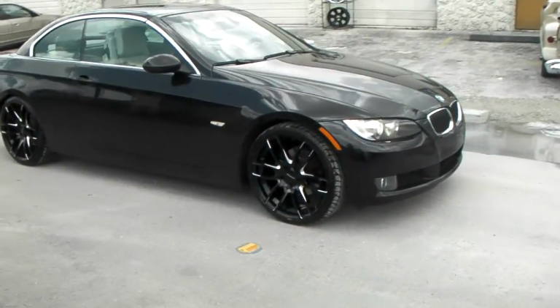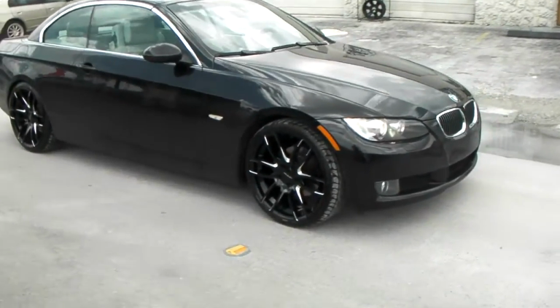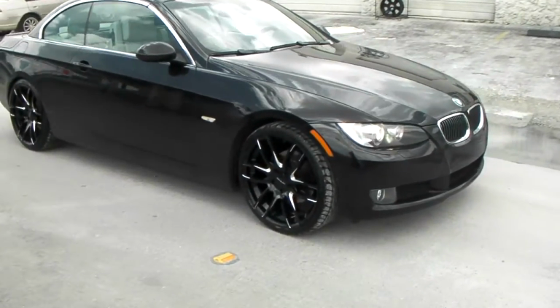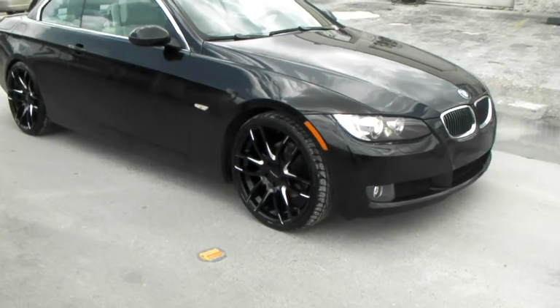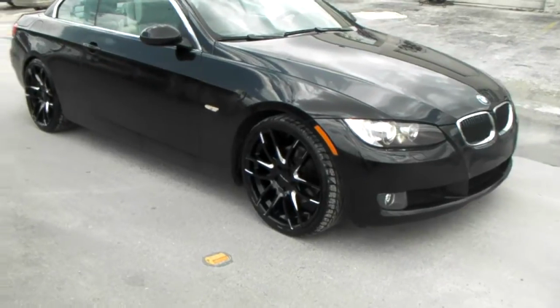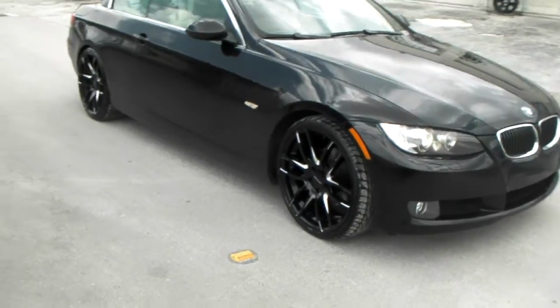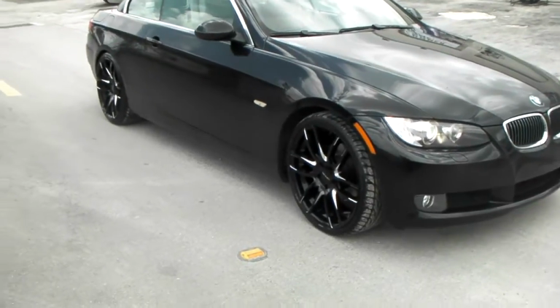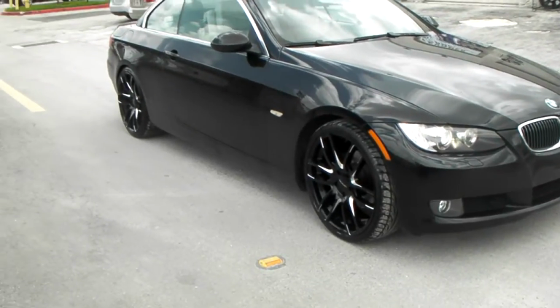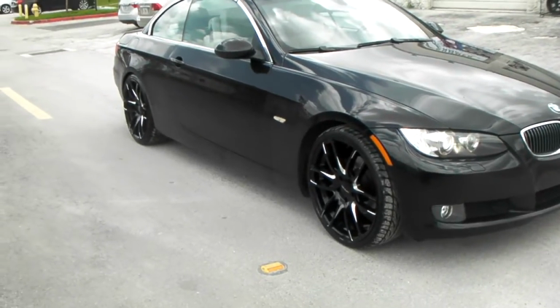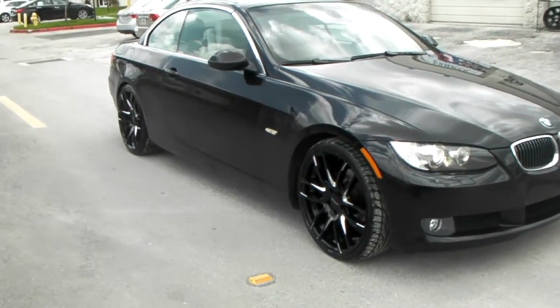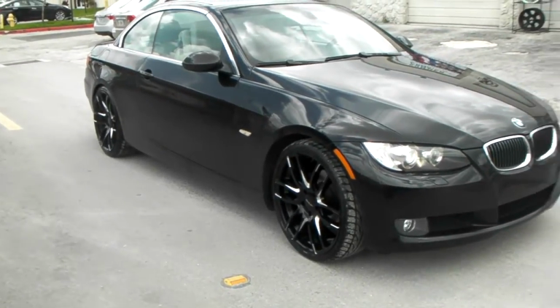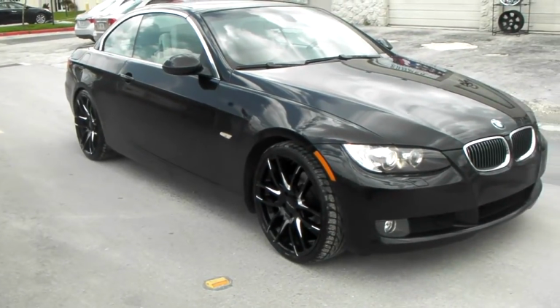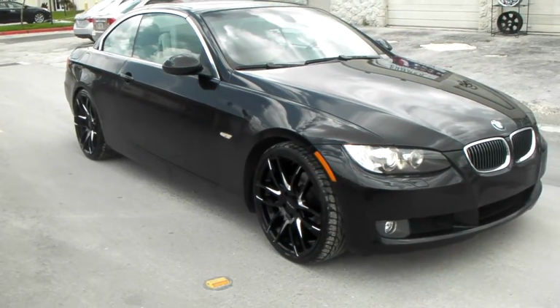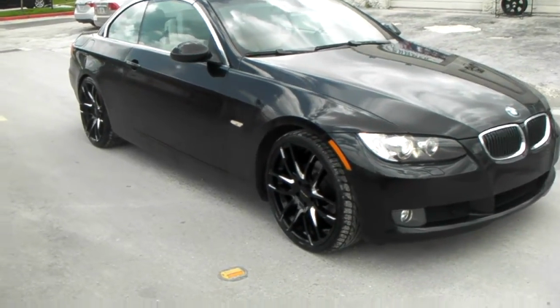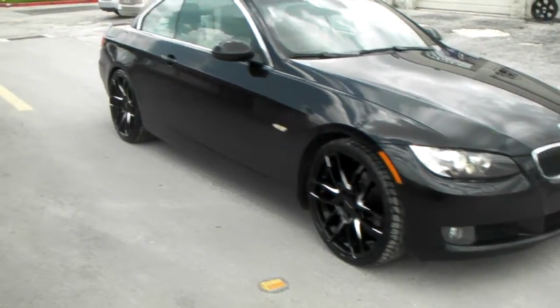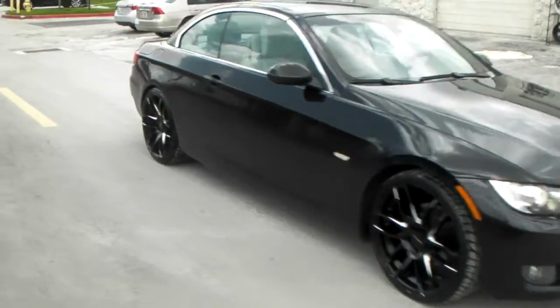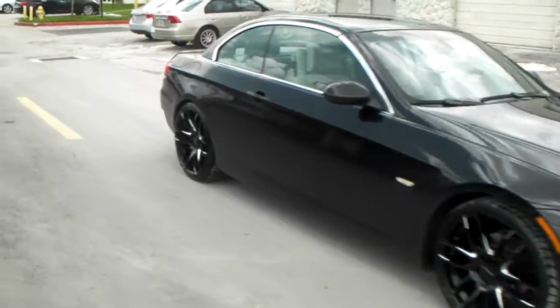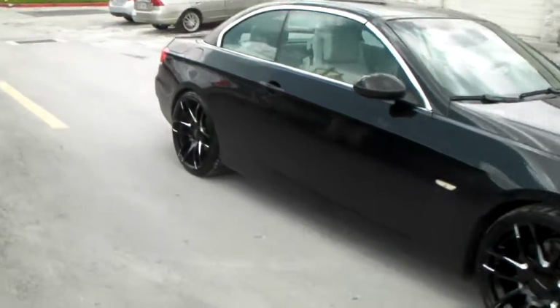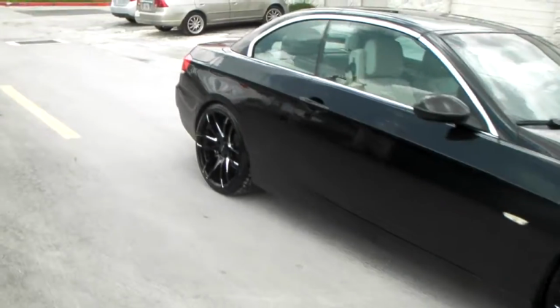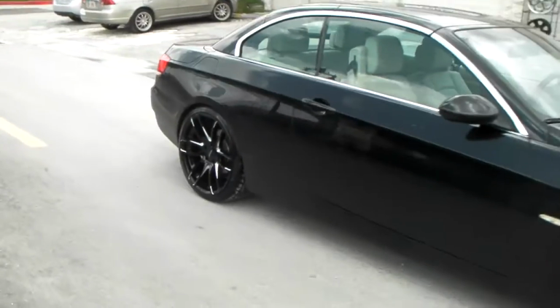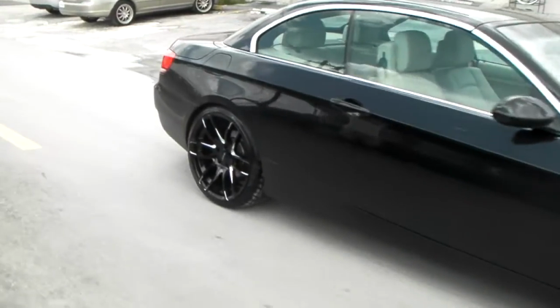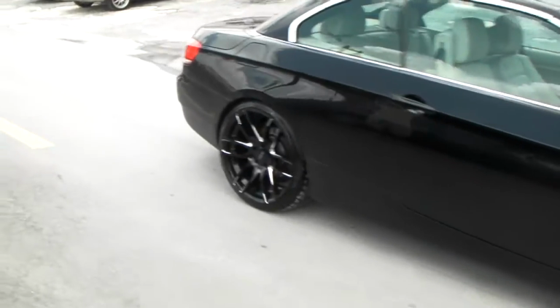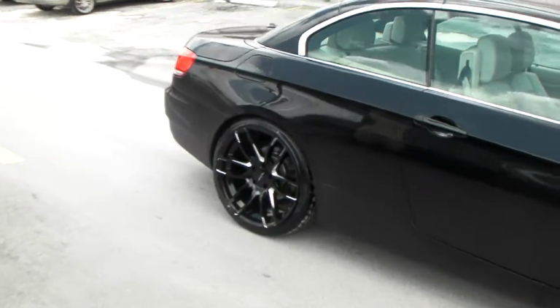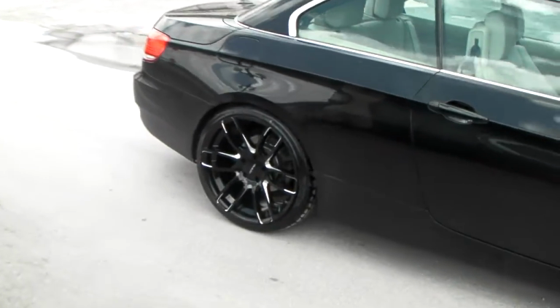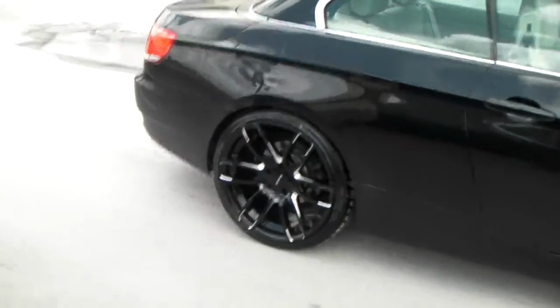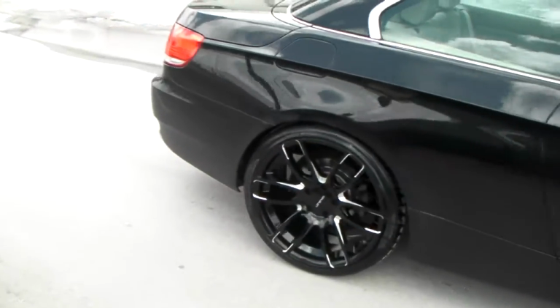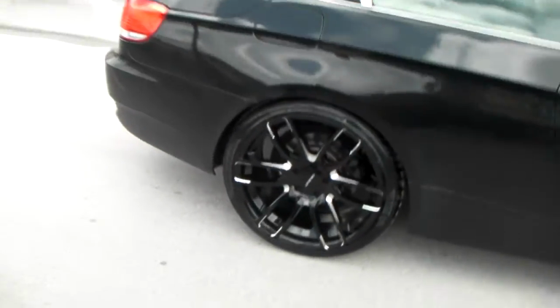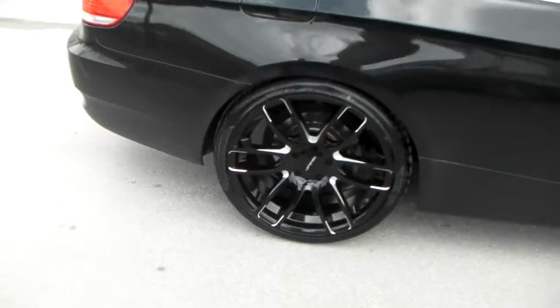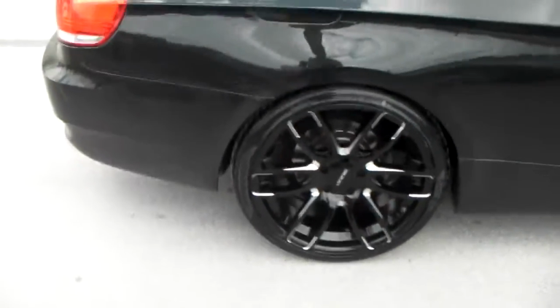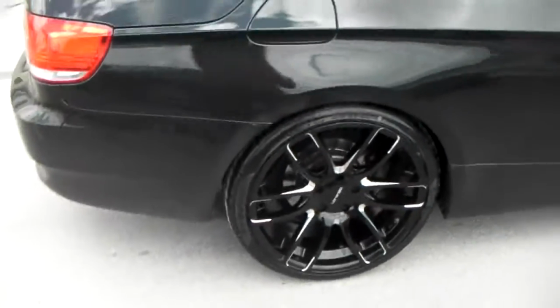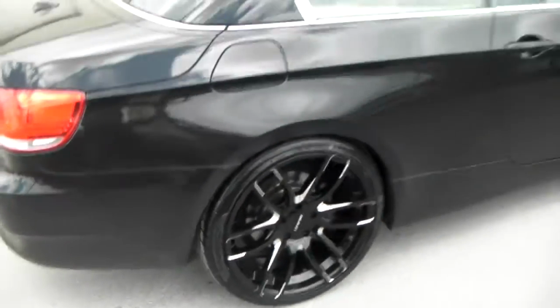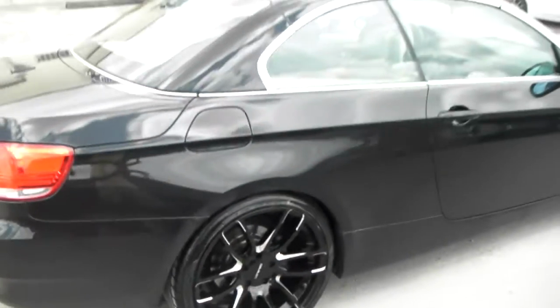Walking around the car — great looking wheel. You can see the concave in the back. Find these online at DovesAndTies.com or call us at 877-544-8473.